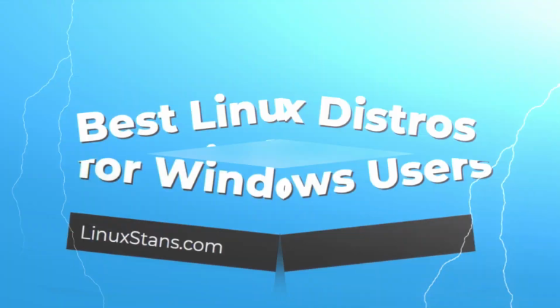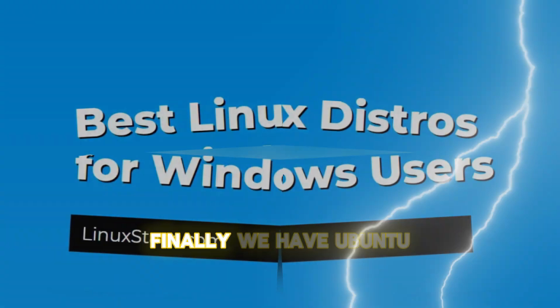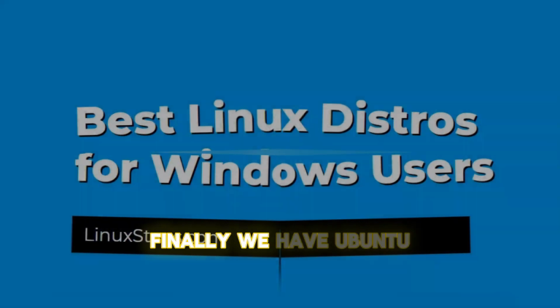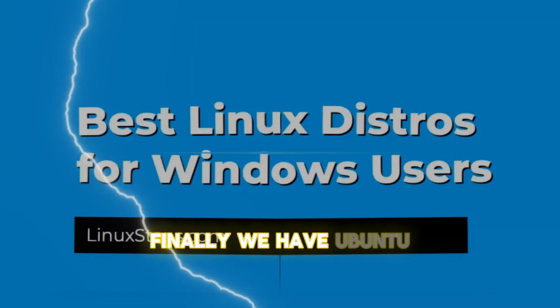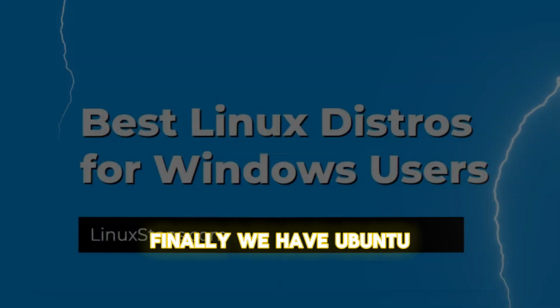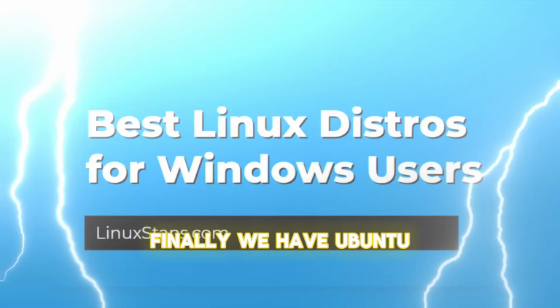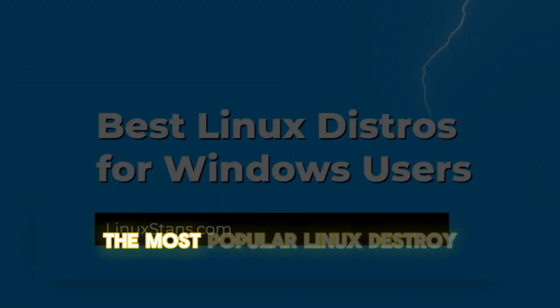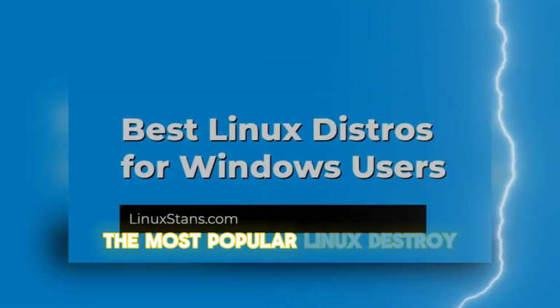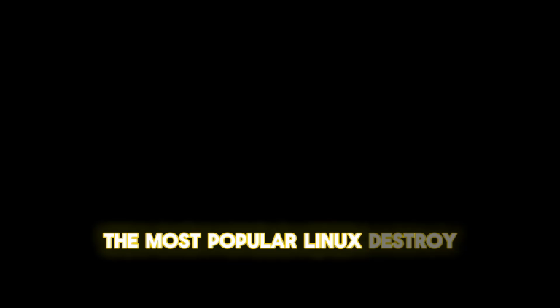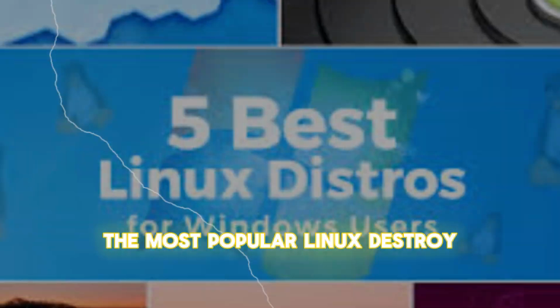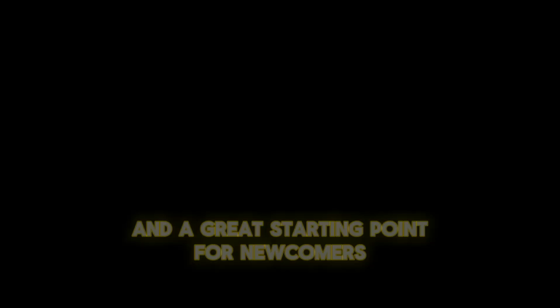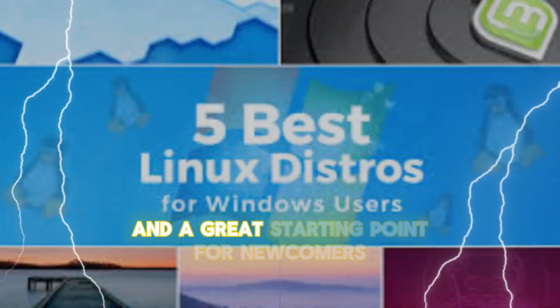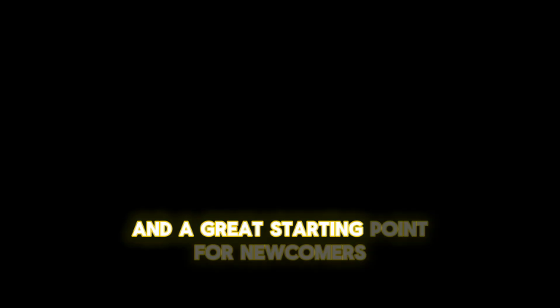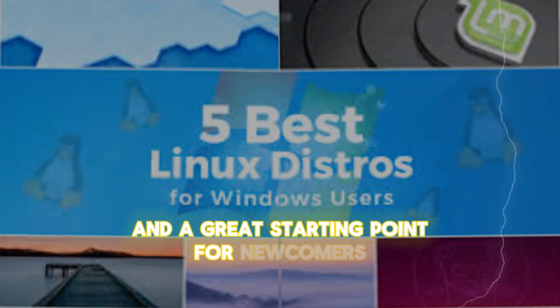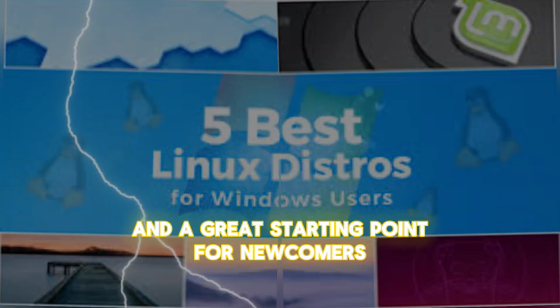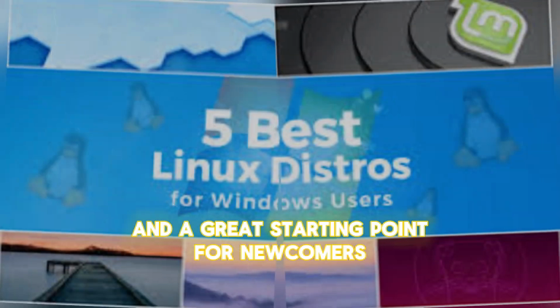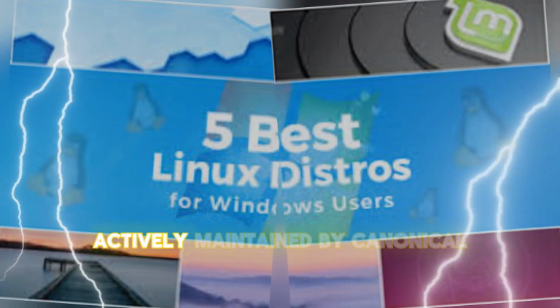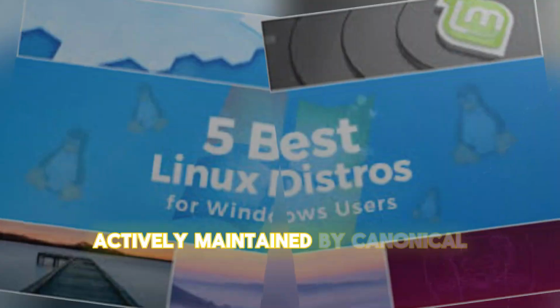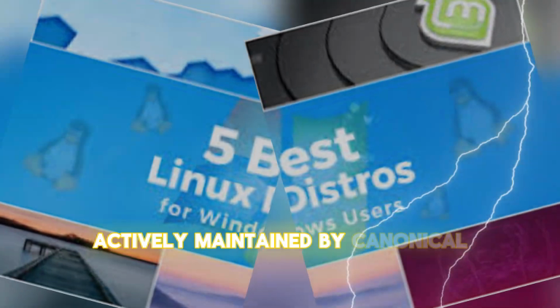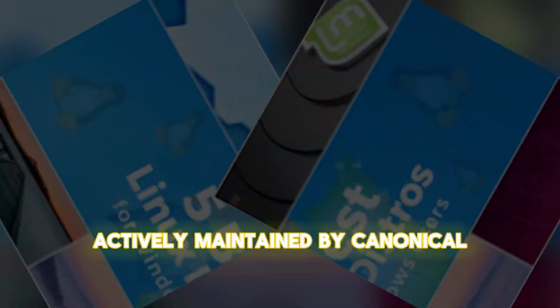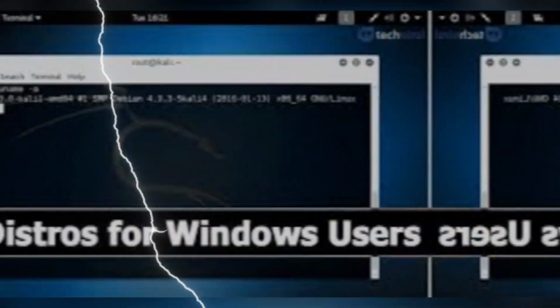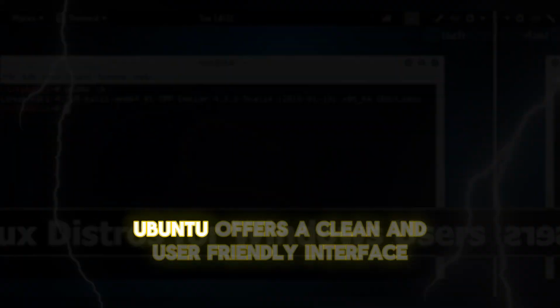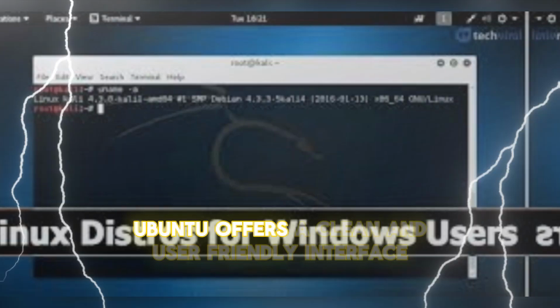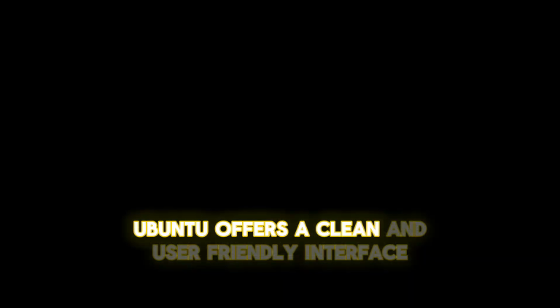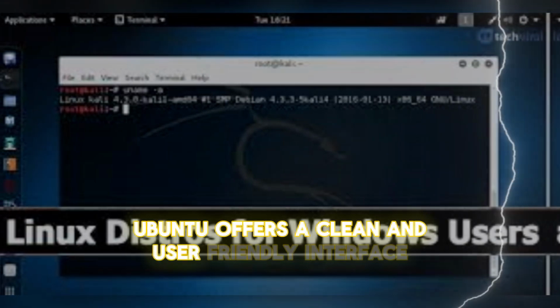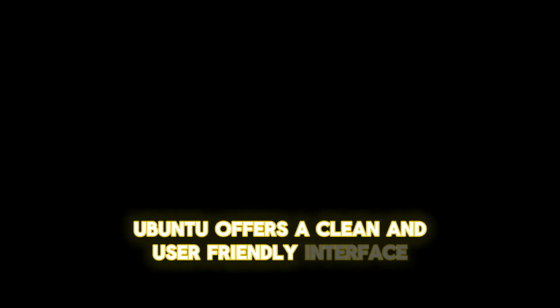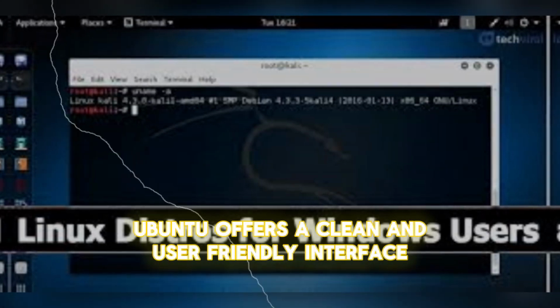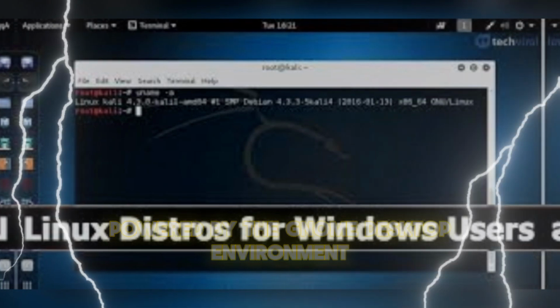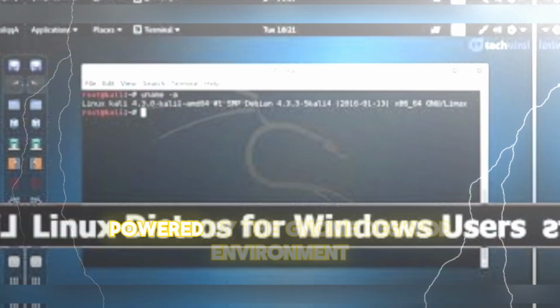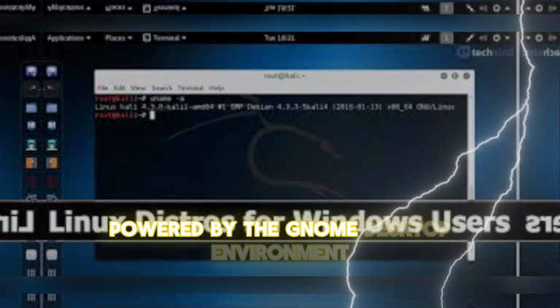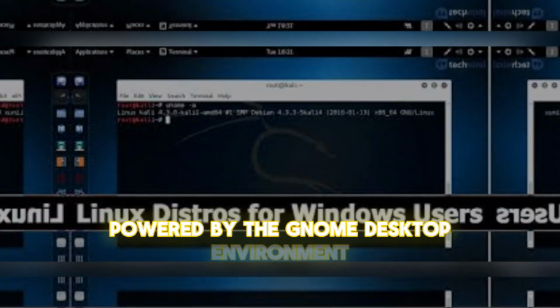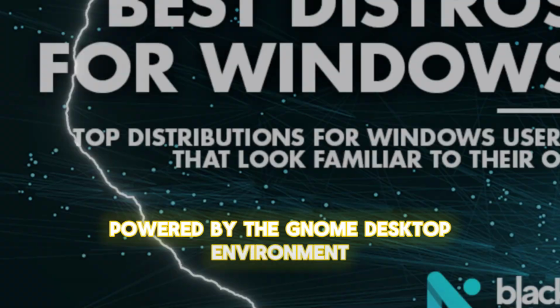Finally, we have Ubuntu, the most popular Linux distro and a great starting point for newcomers. Actively maintained by Canonical, Ubuntu offers a clean and user-friendly interface powered by the GNOME desktop environment.